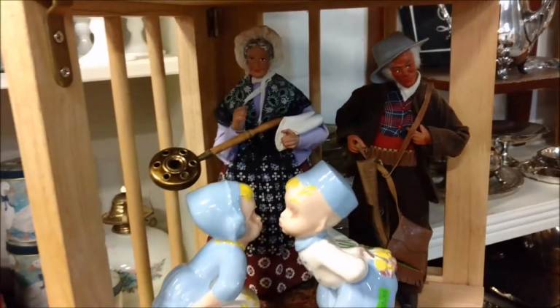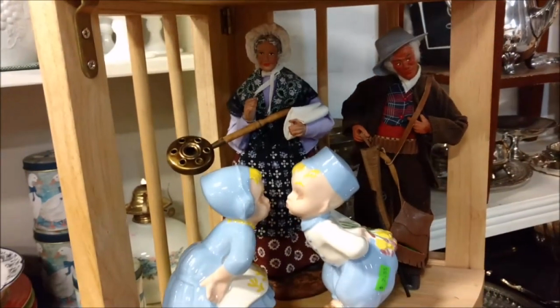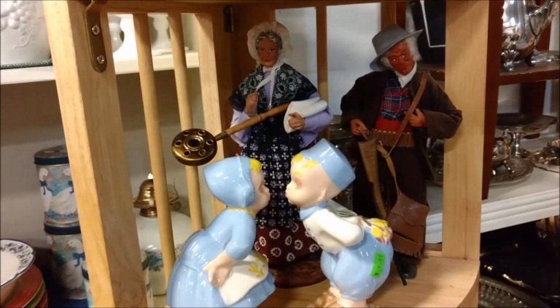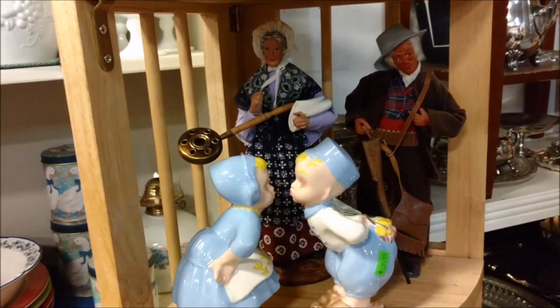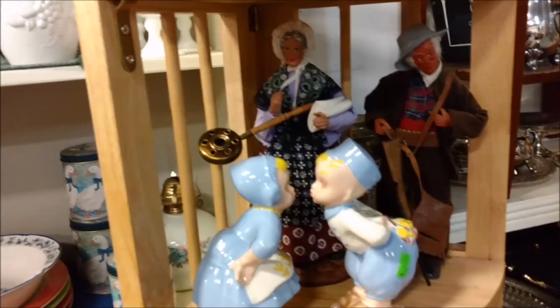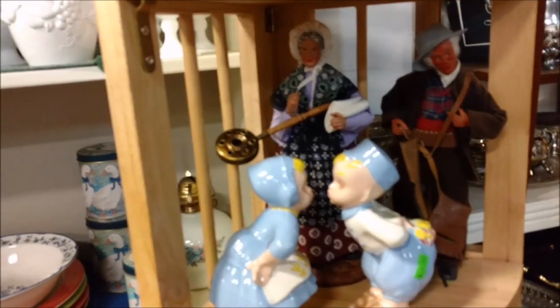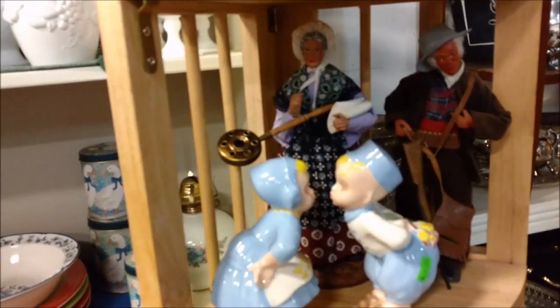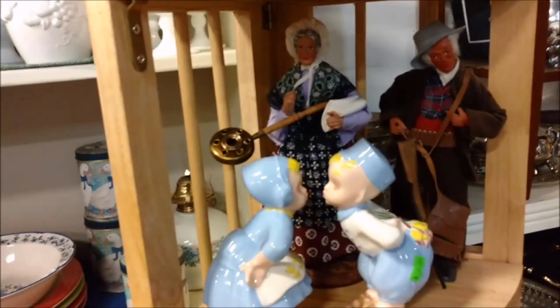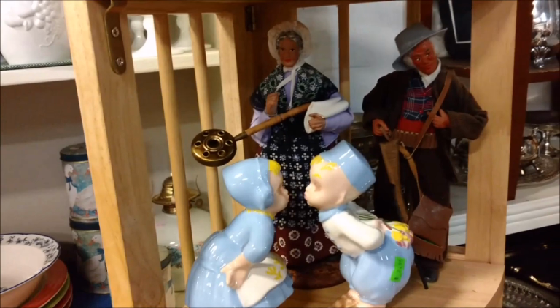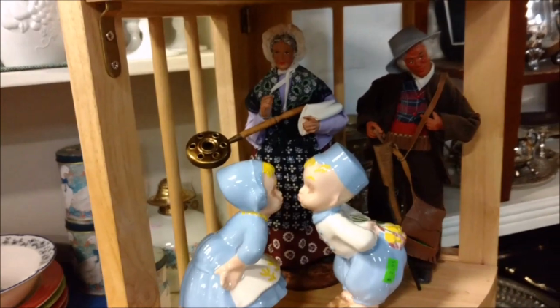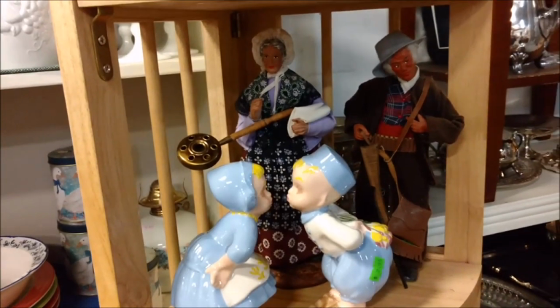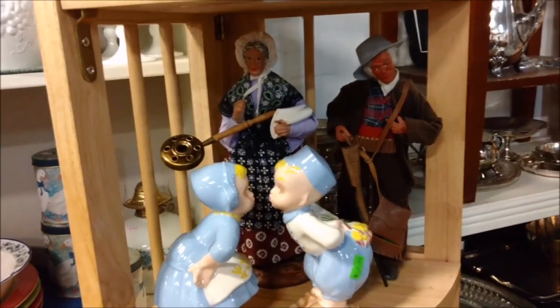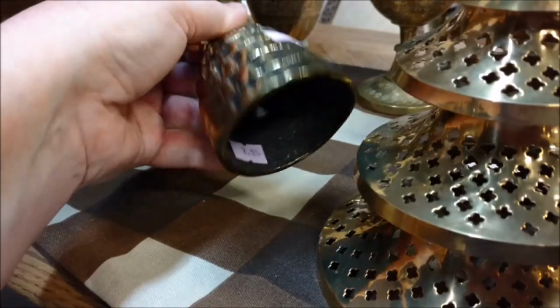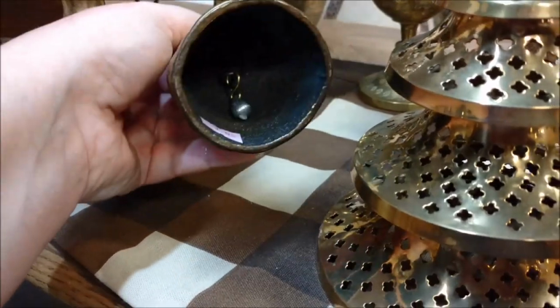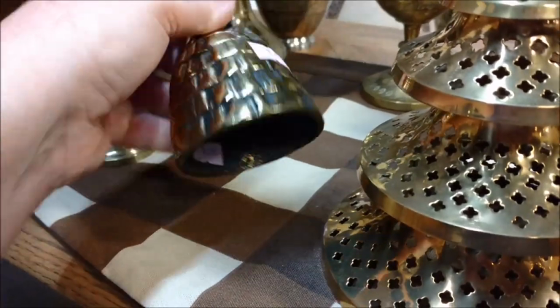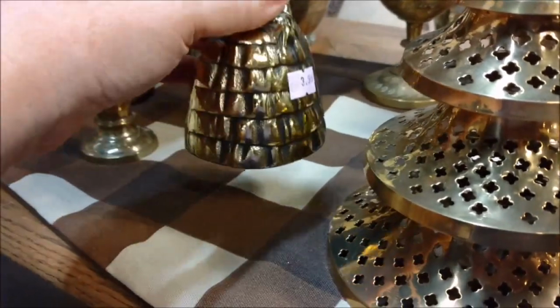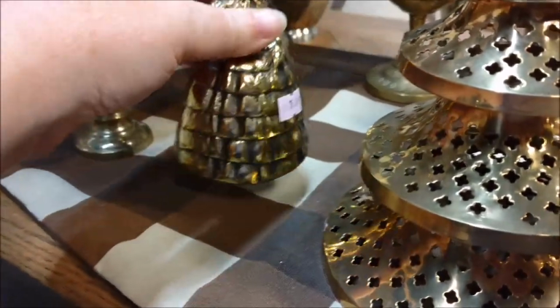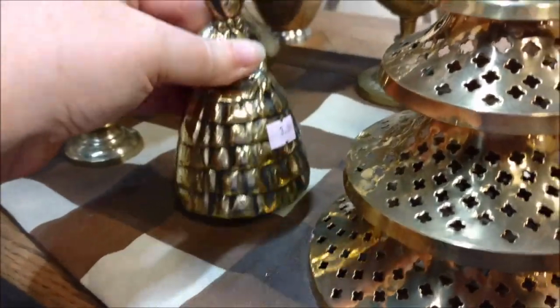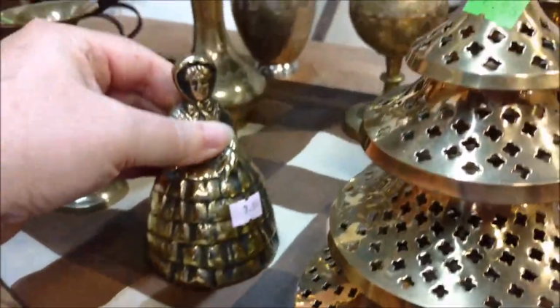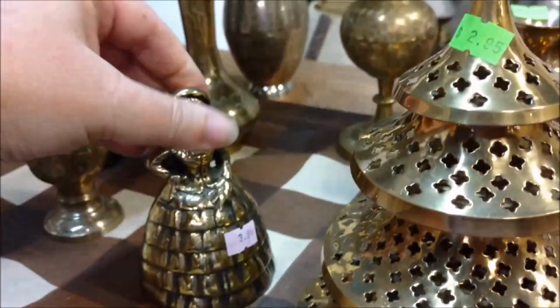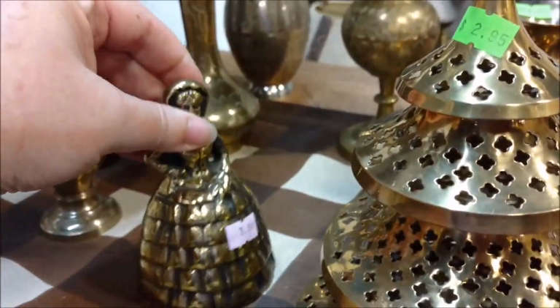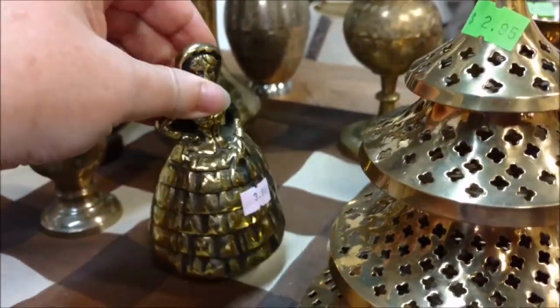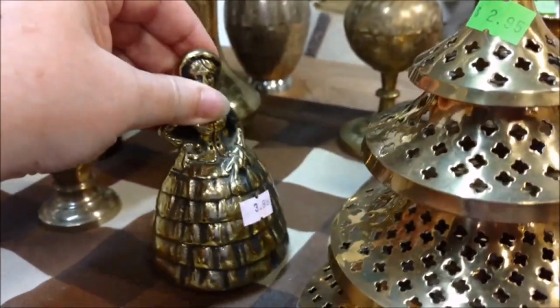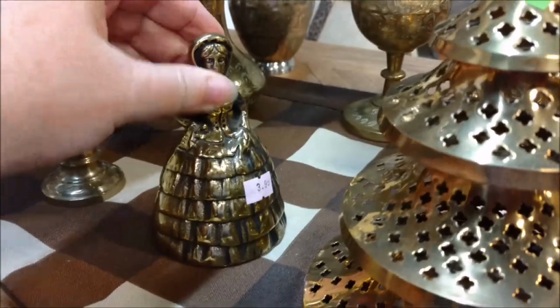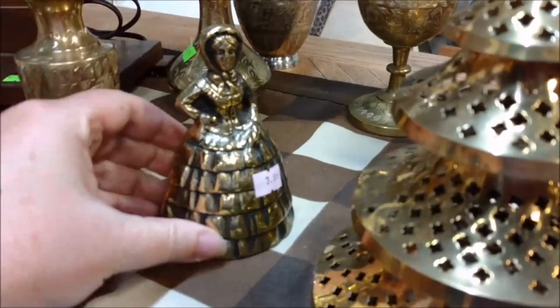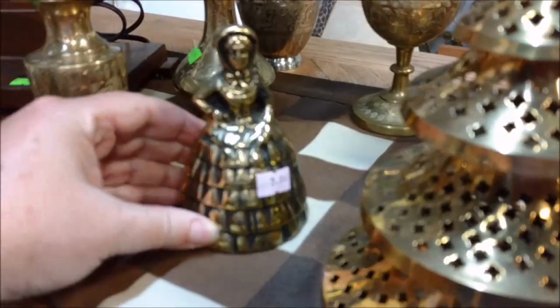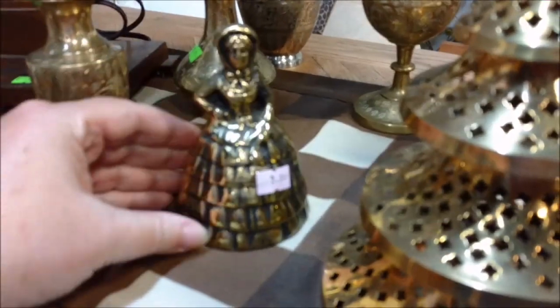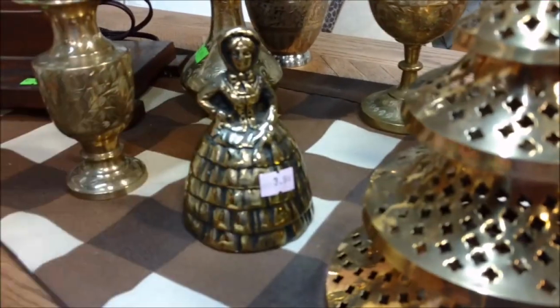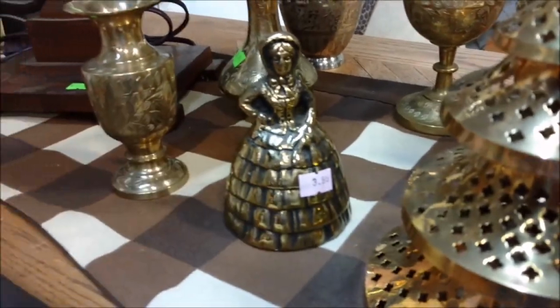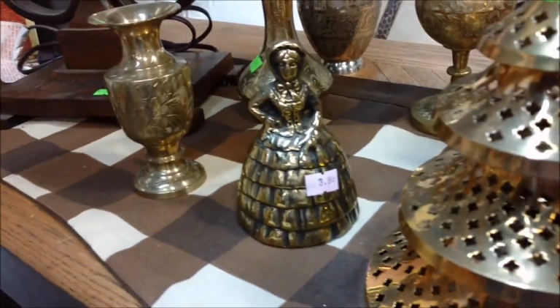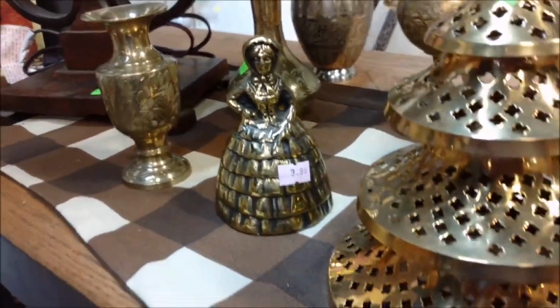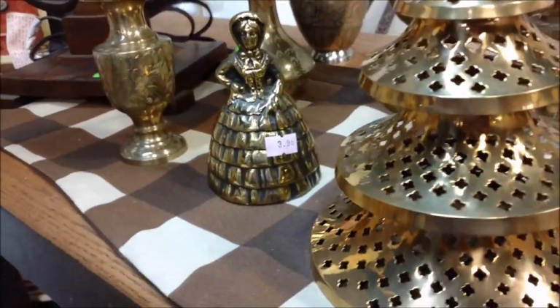I like this couple - he has a rifle and I think she has a bedpan. Not the kissing couple, the ones behind them. Another bell - this was a day for bells and milk glass and stitchery.